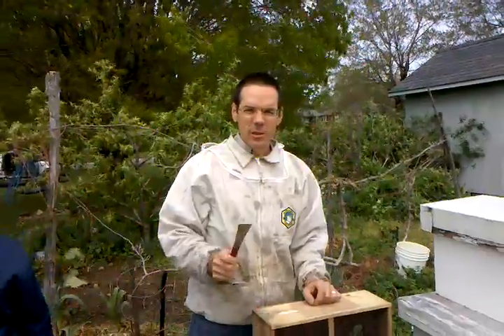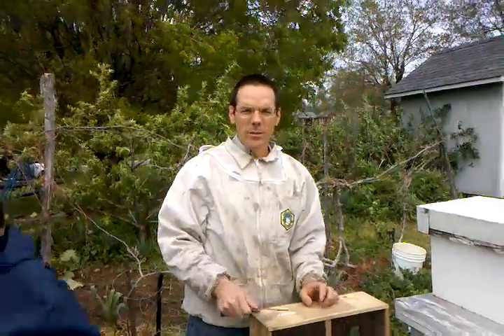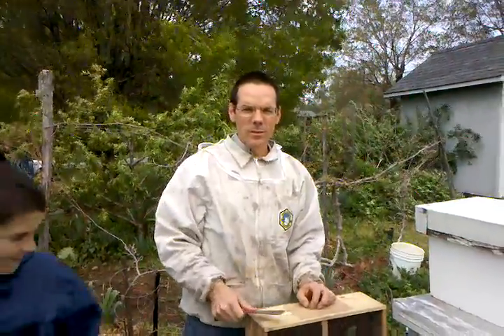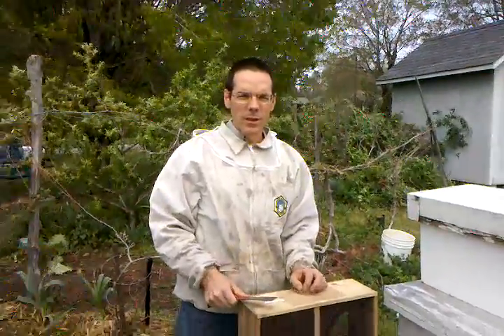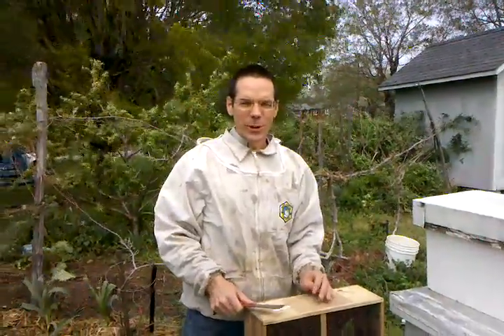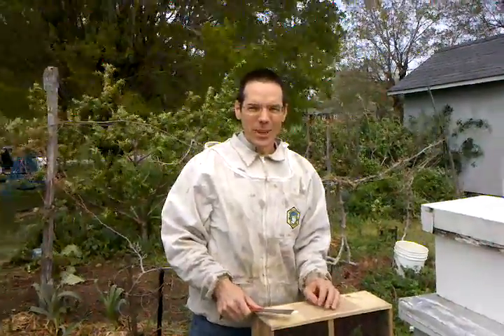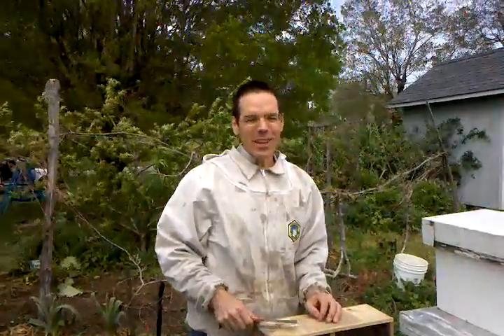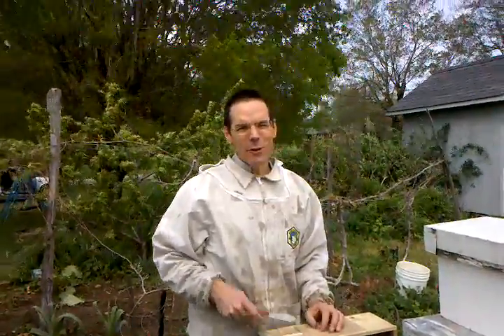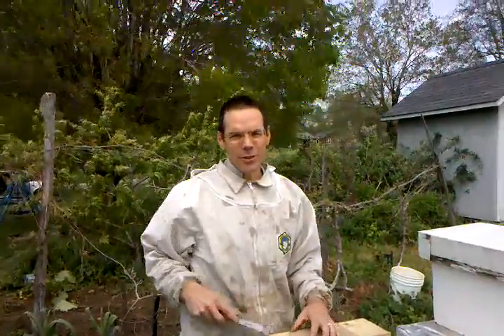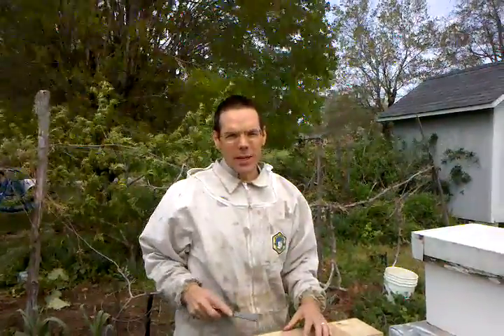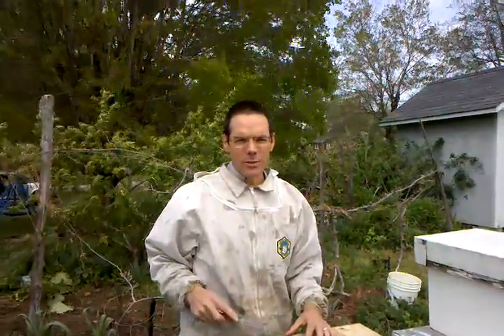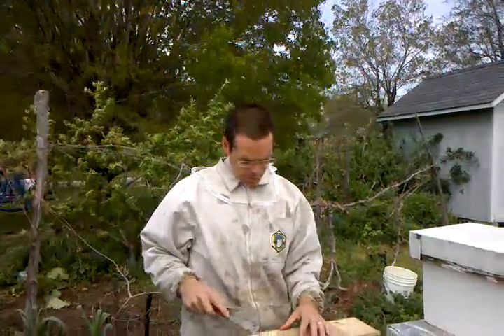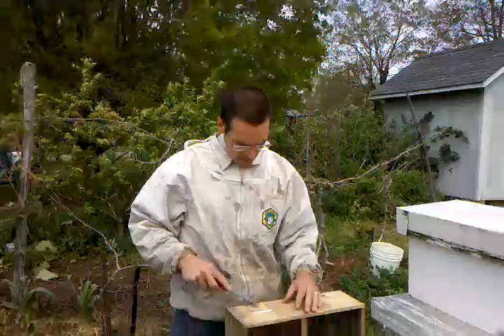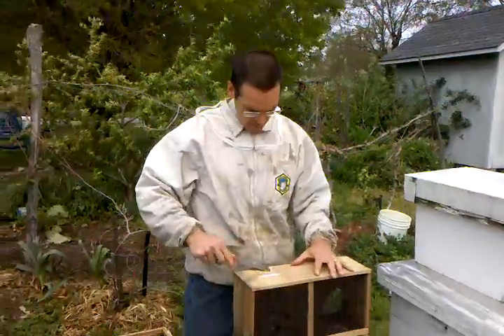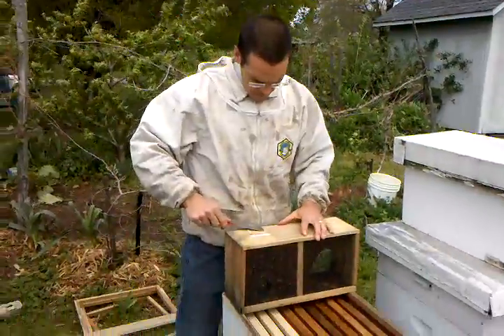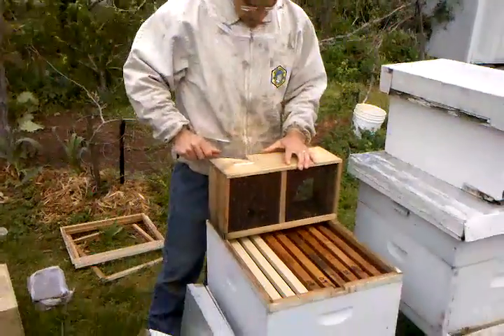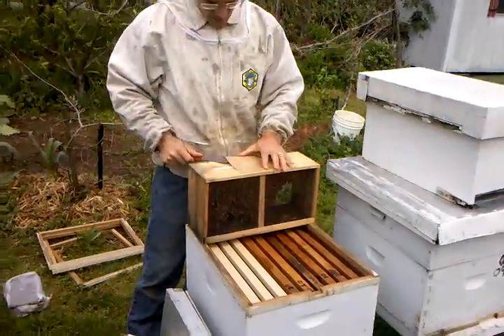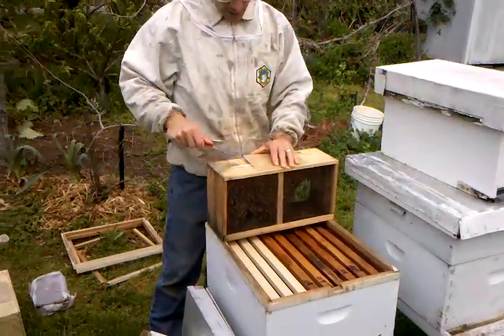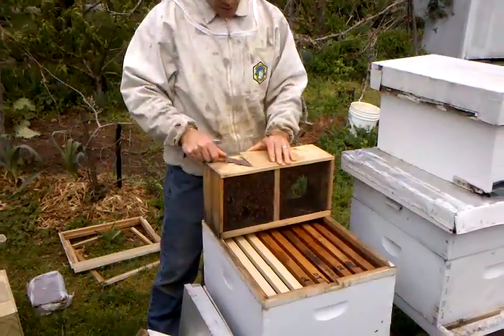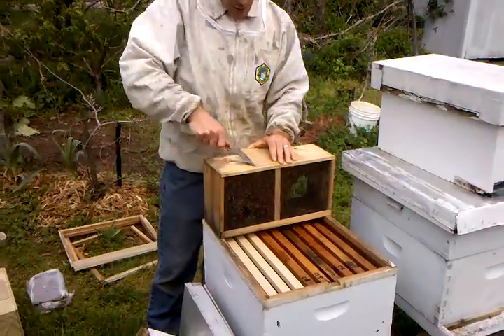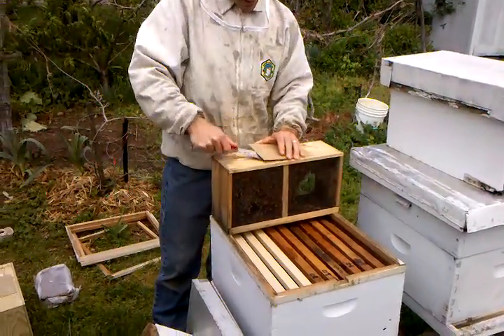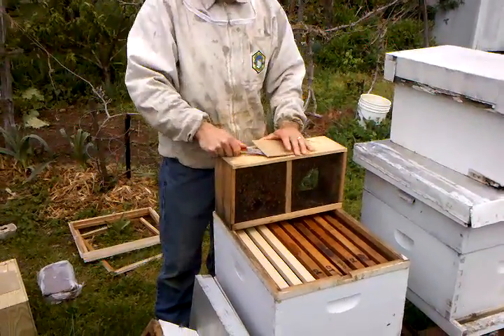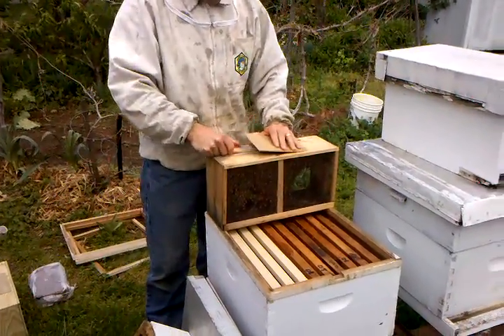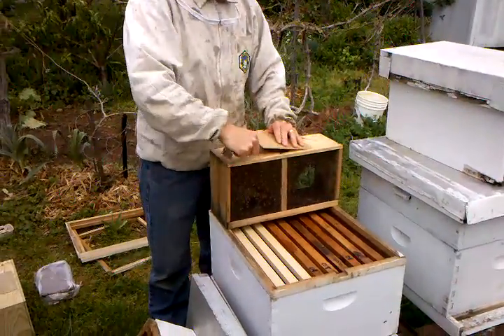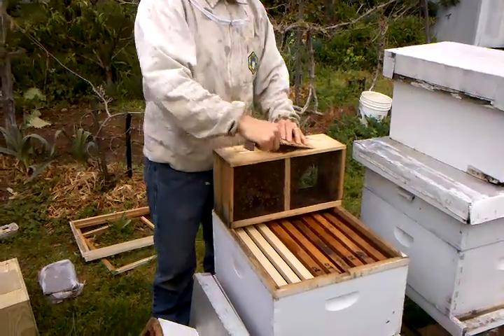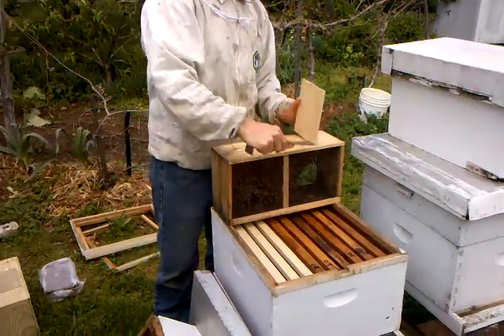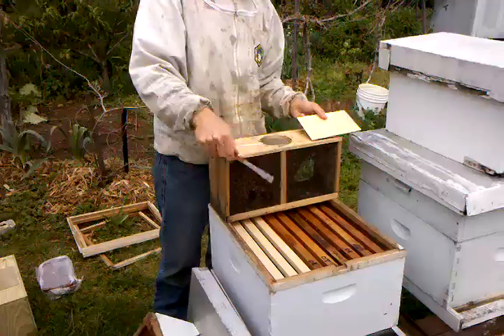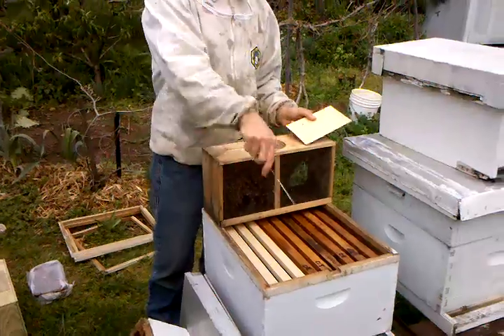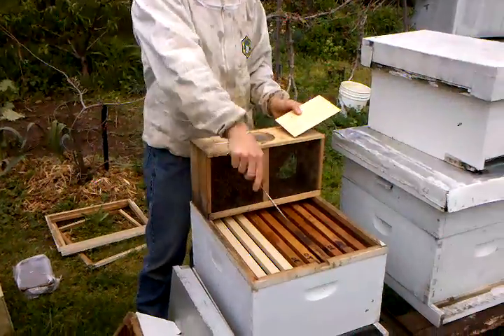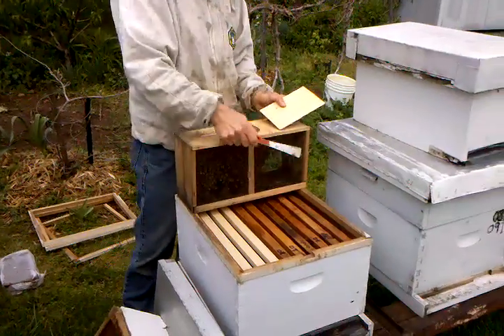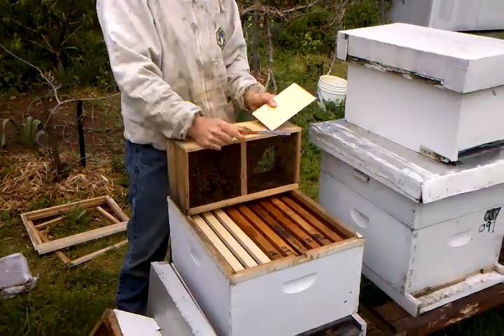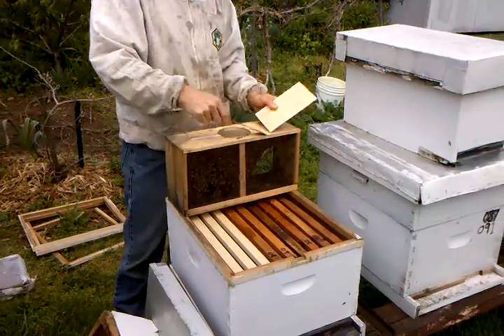This is the Spring 2011 version of package installation at Wave Mount Farm. Here's our package. We've got our box ready with four drawn frames in the middle, and the rest are empty on the edges.